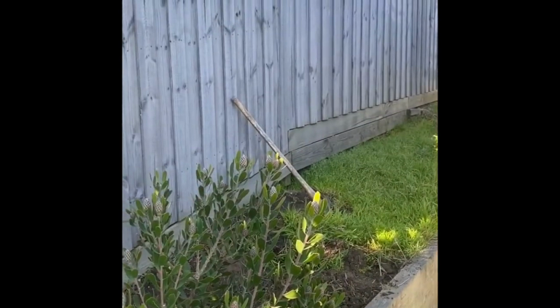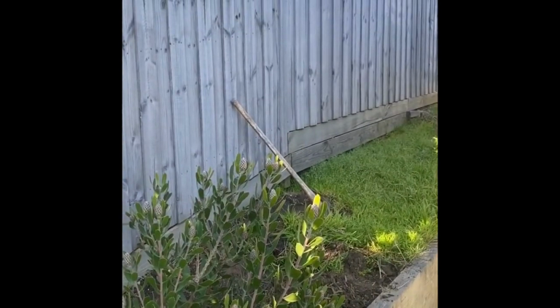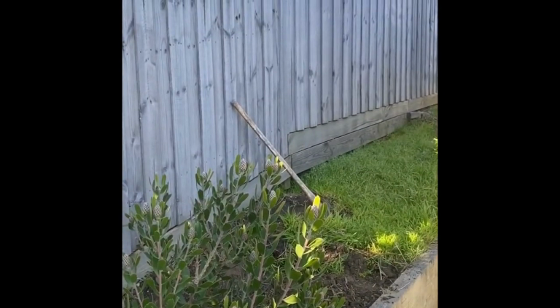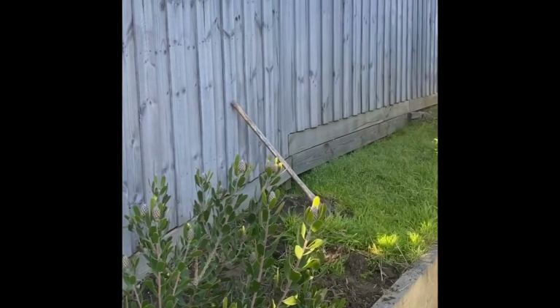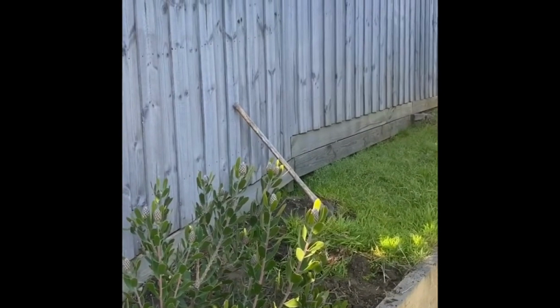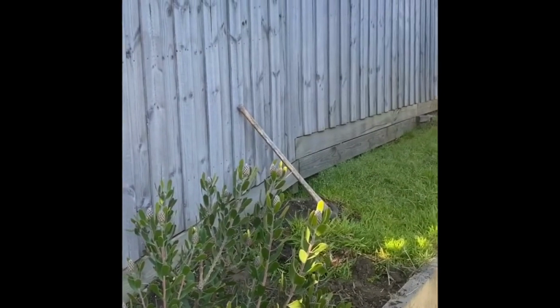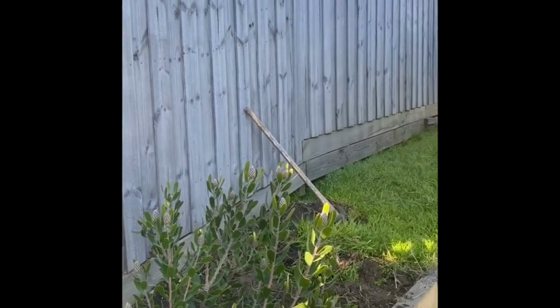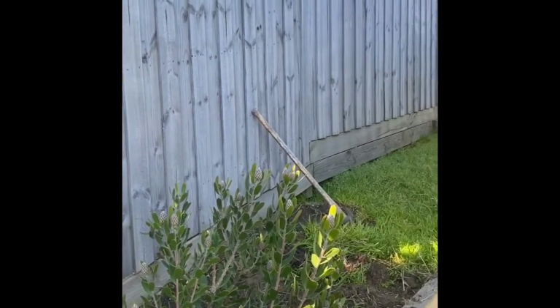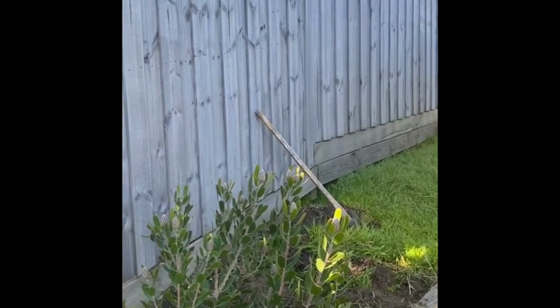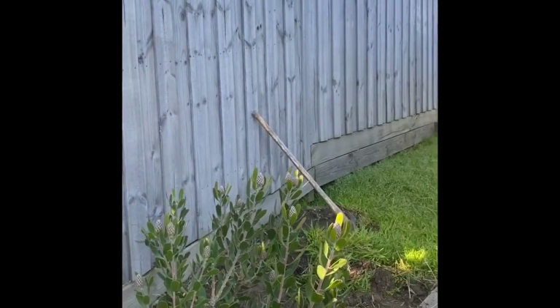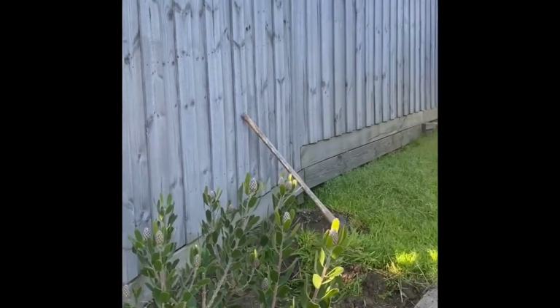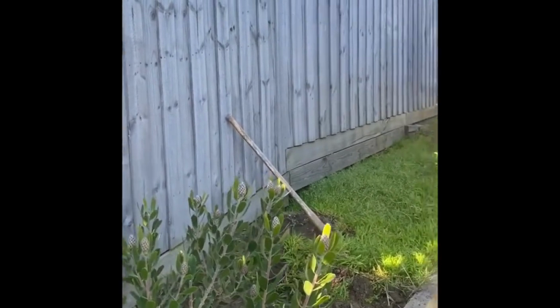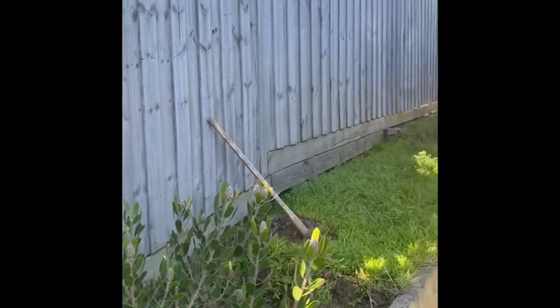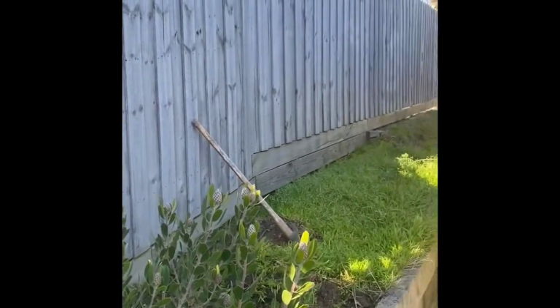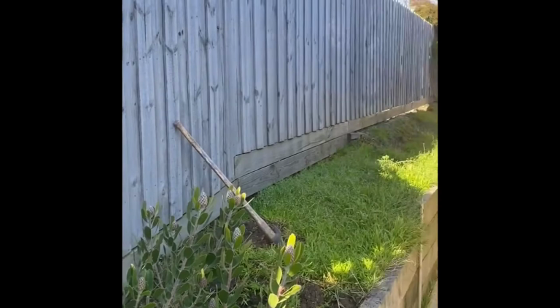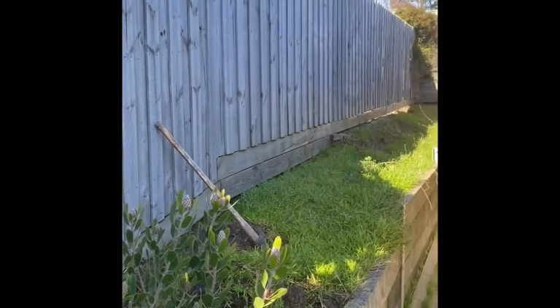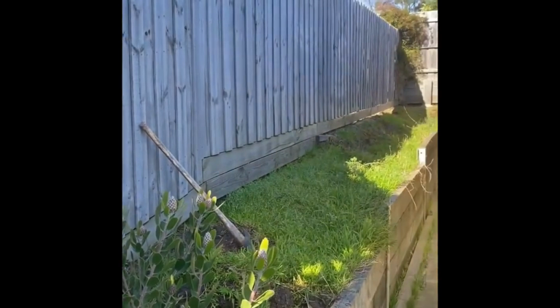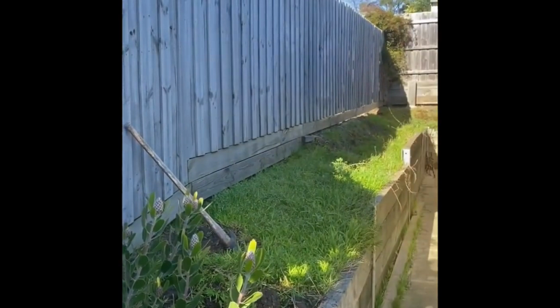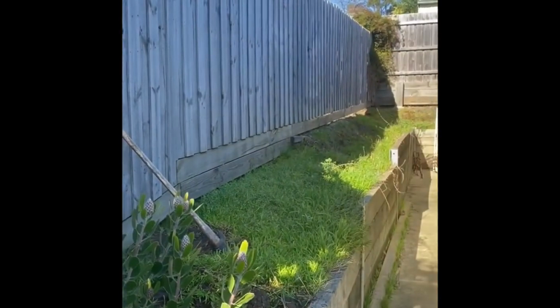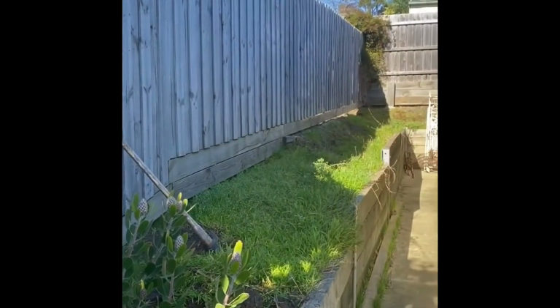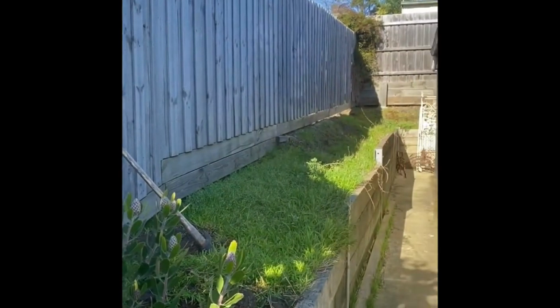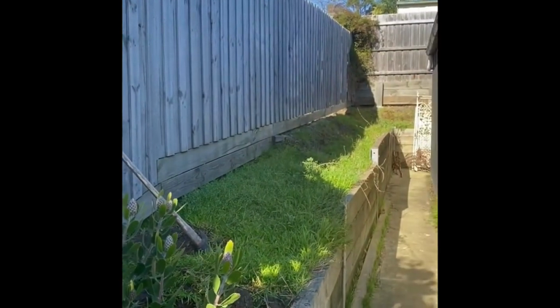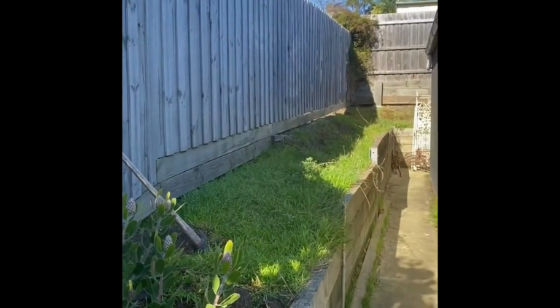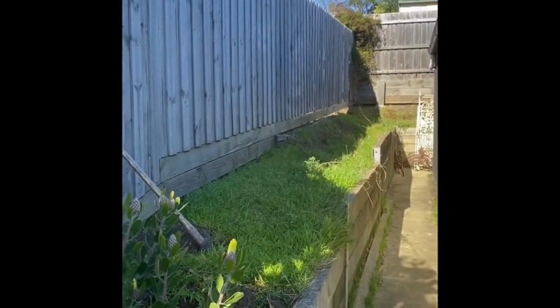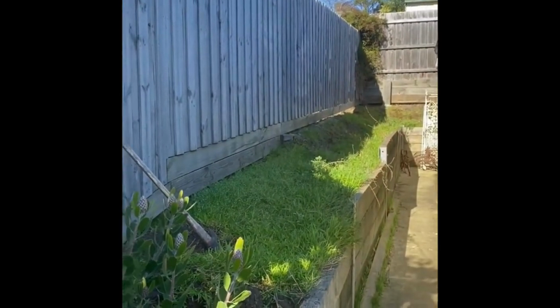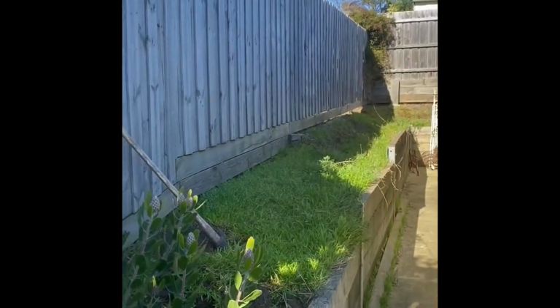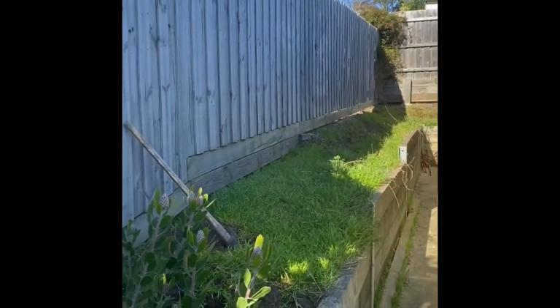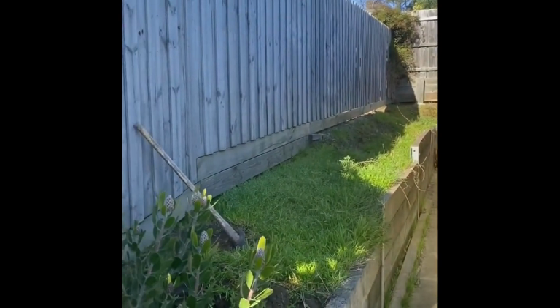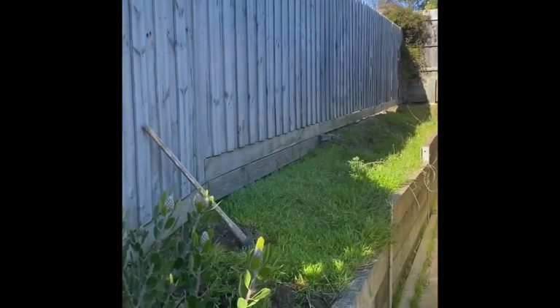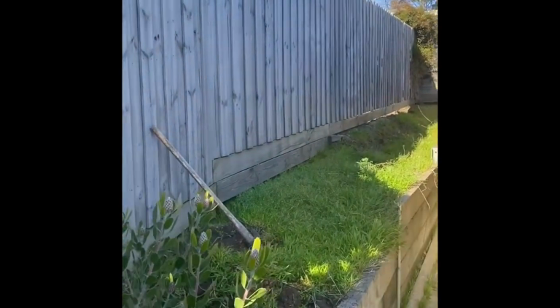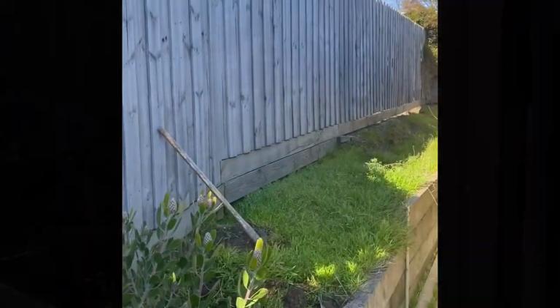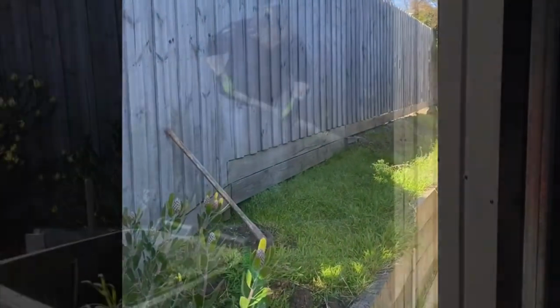This is the area that I'm doing. I've got to clear all that grass. Looking good — can't wait.